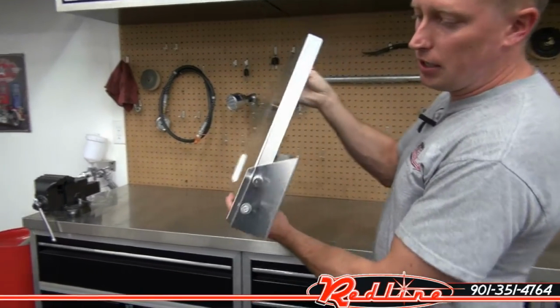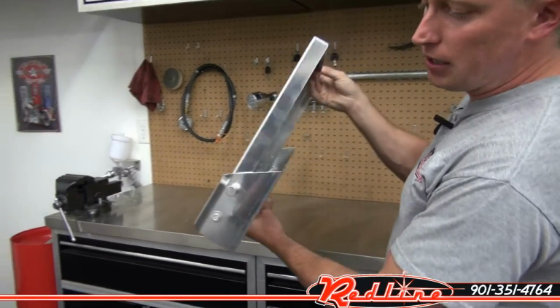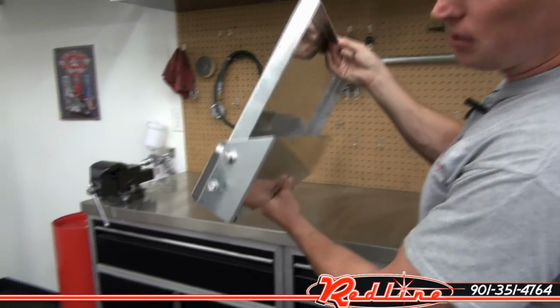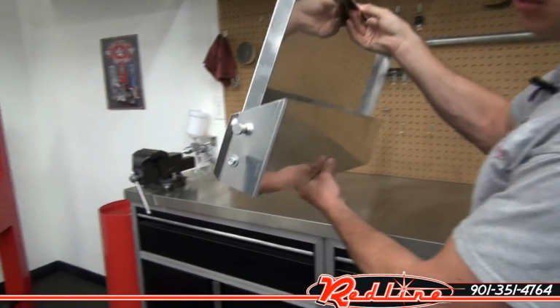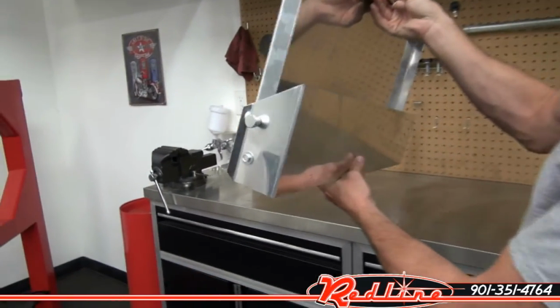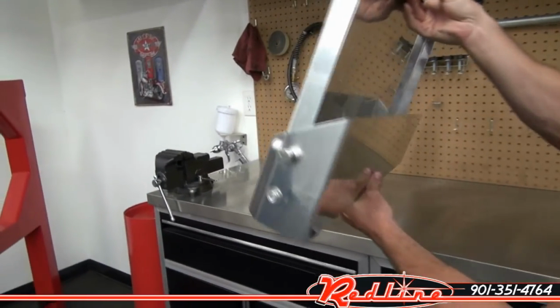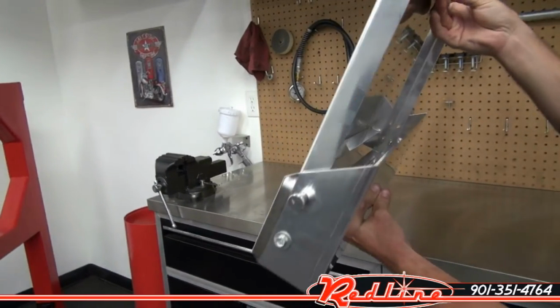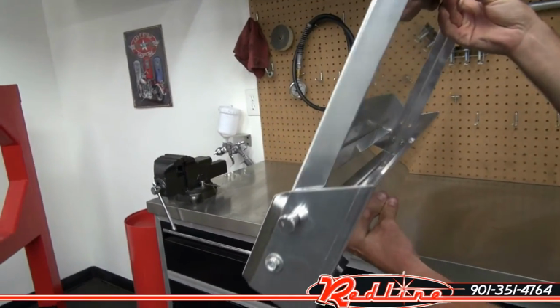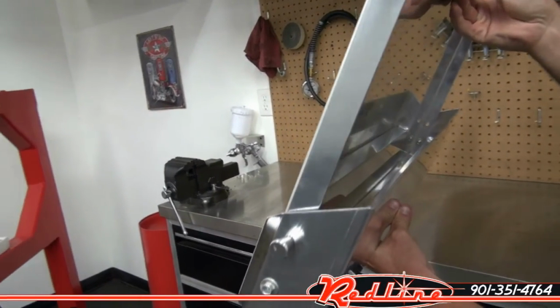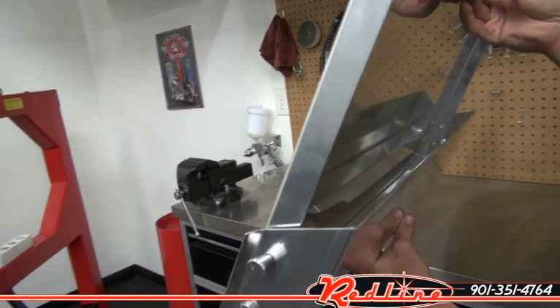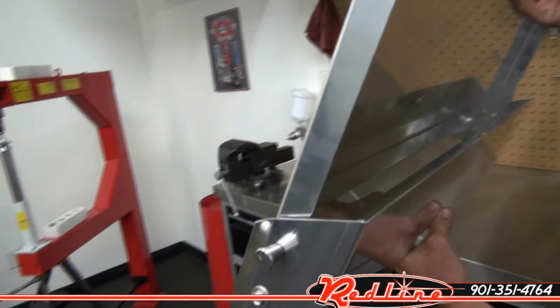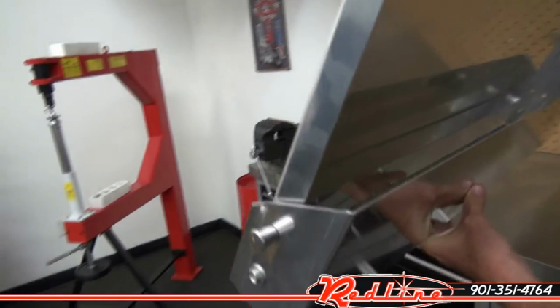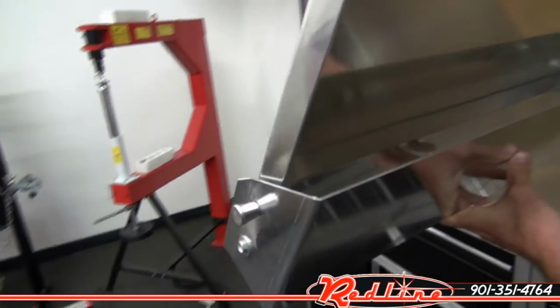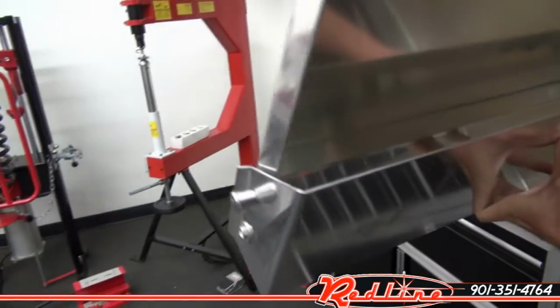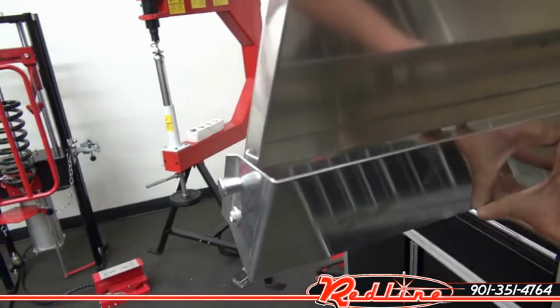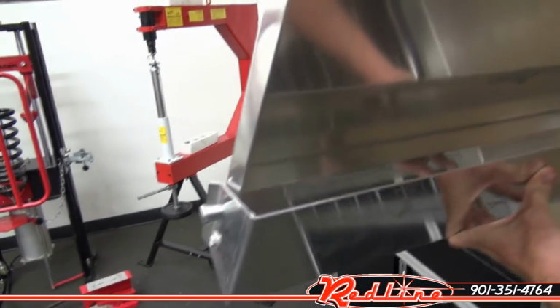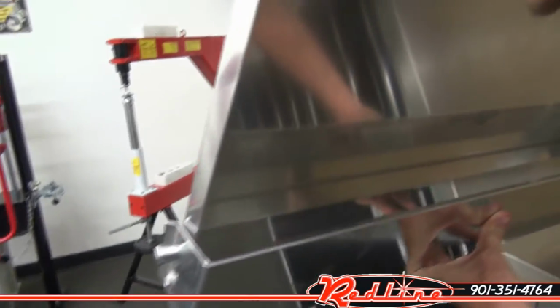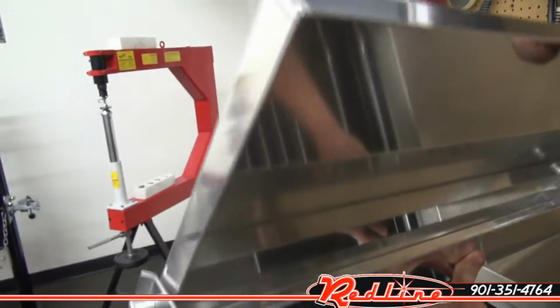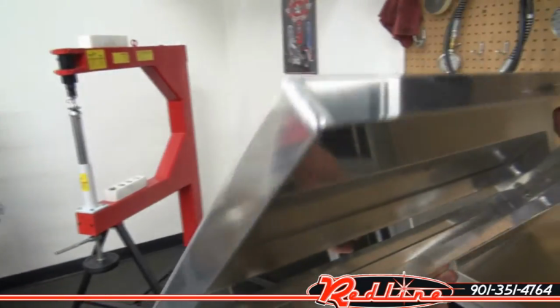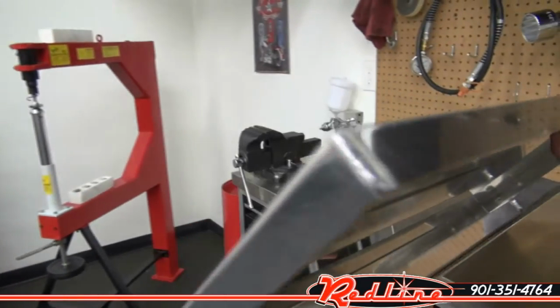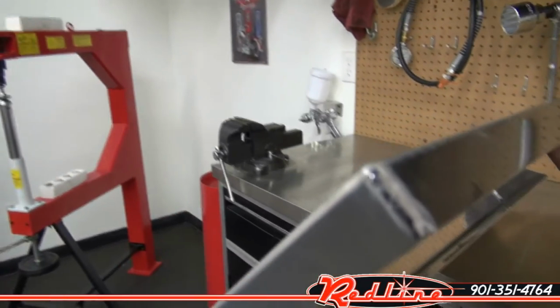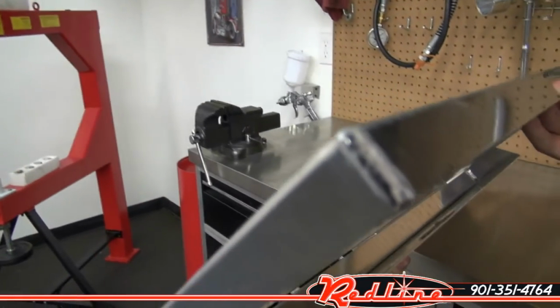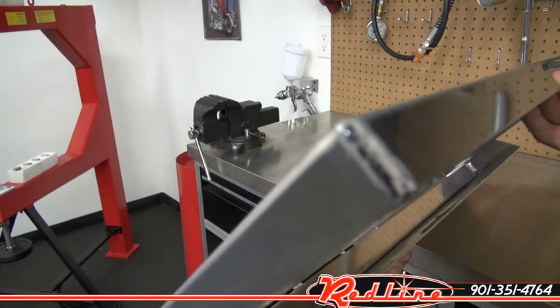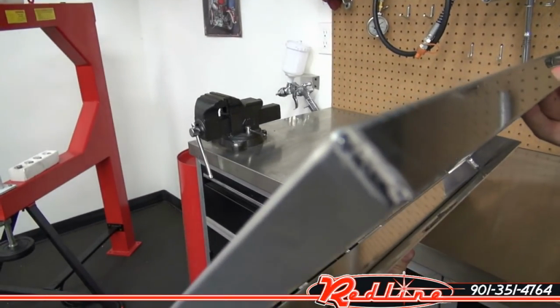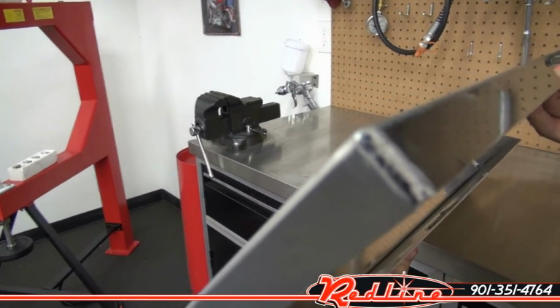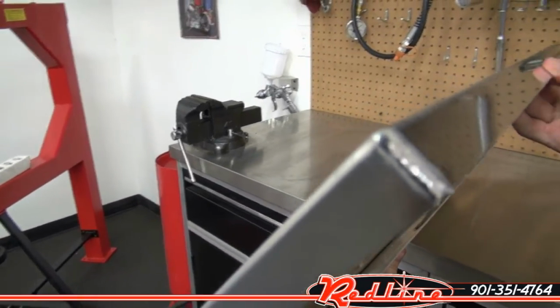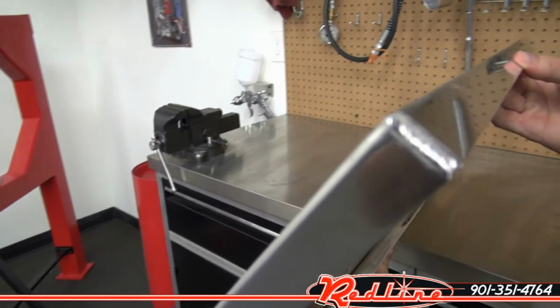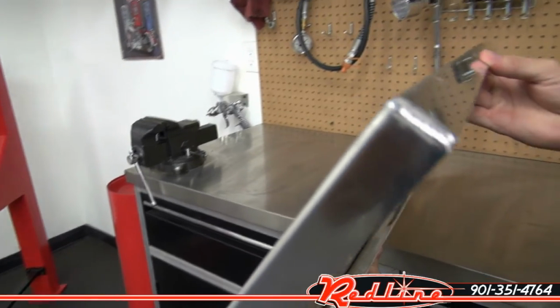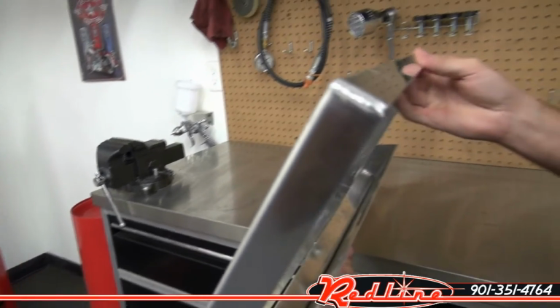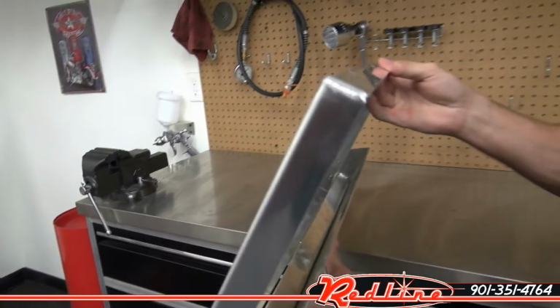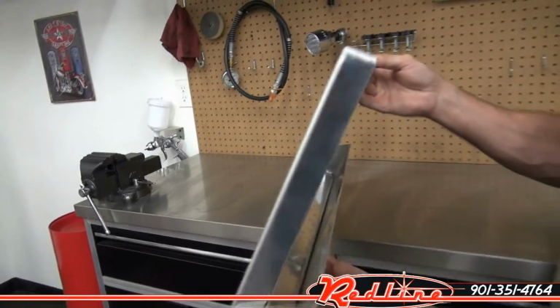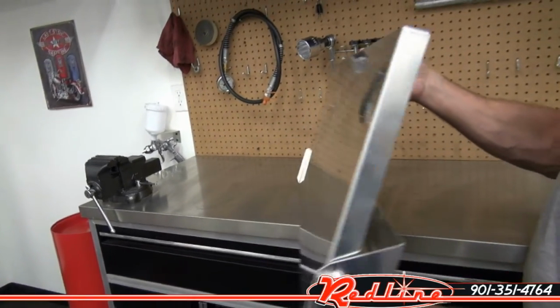Here it is. It's a nice aluminum construction. We'll have a look at the welds up on the corner here — you'll notice a nice good-looking aluminum TIG weld there.